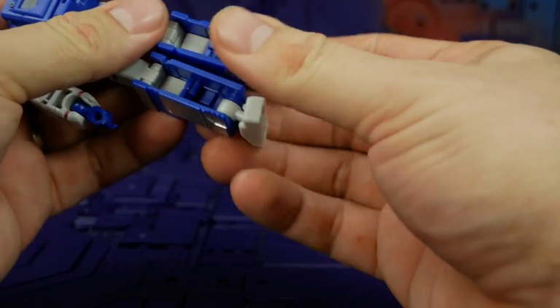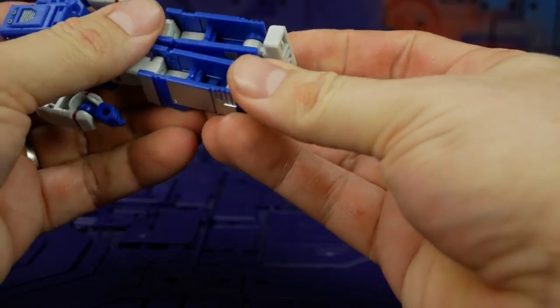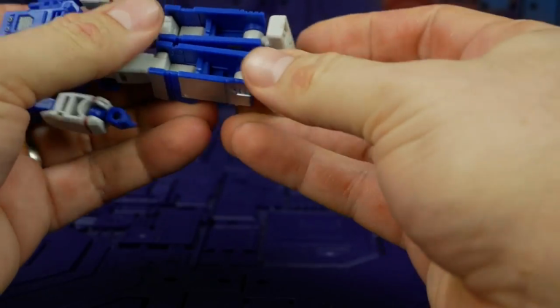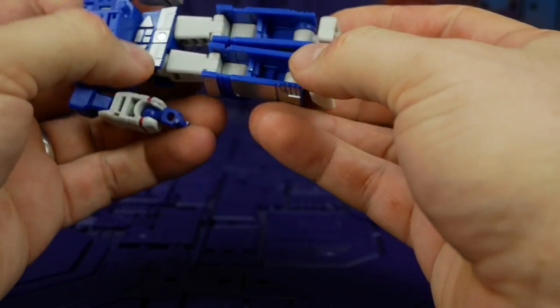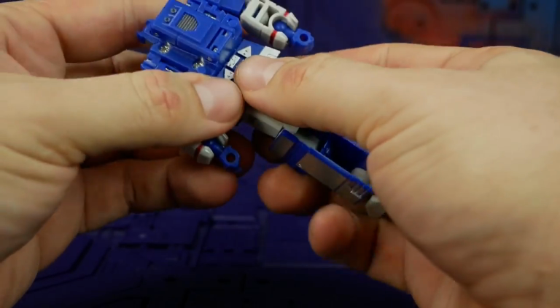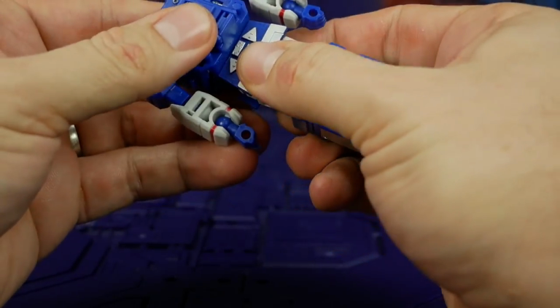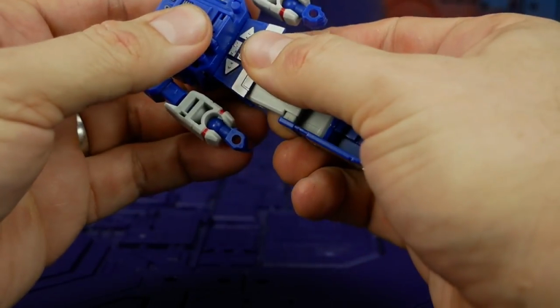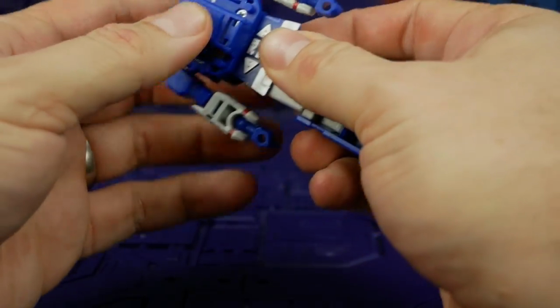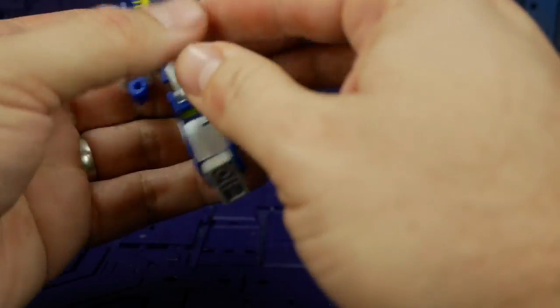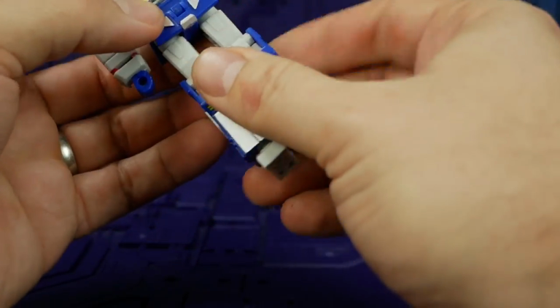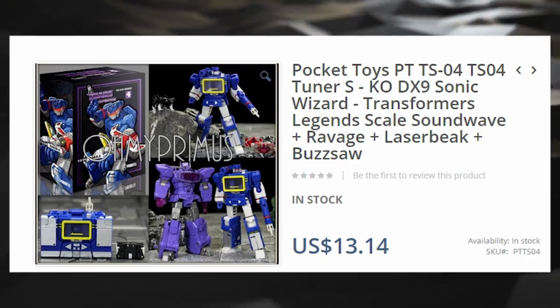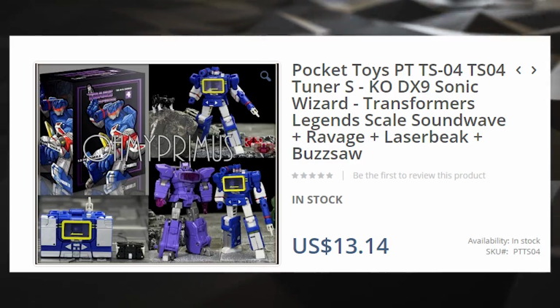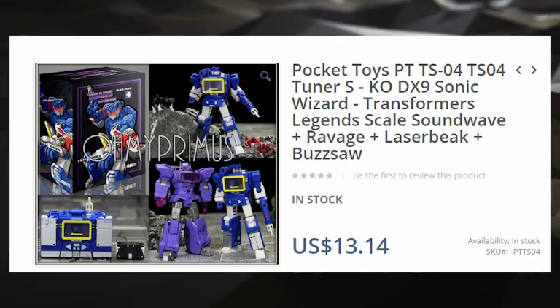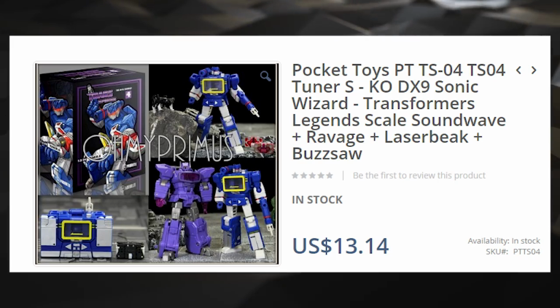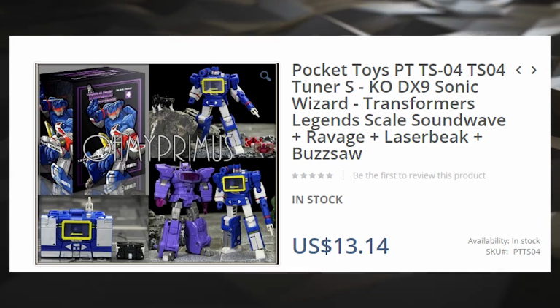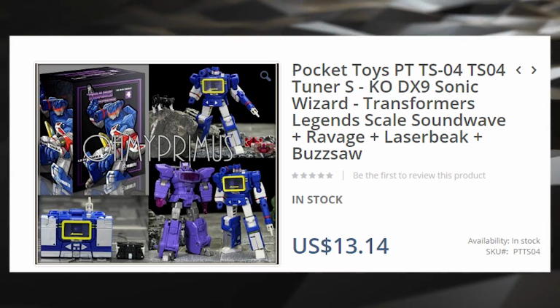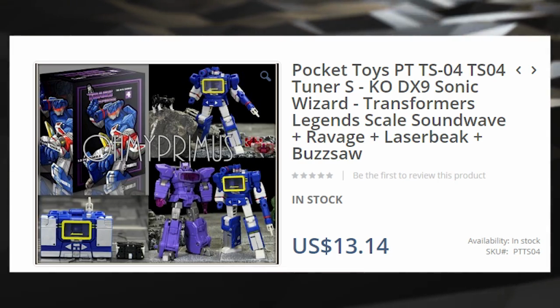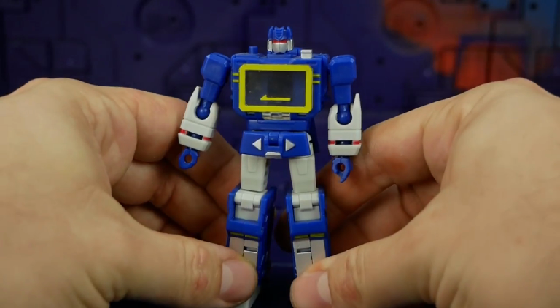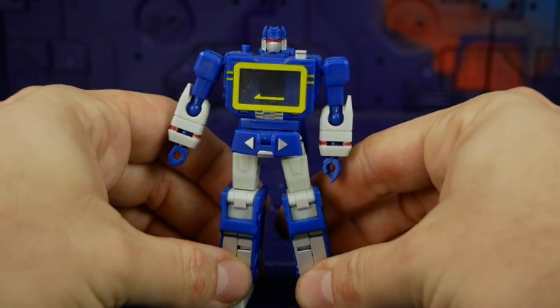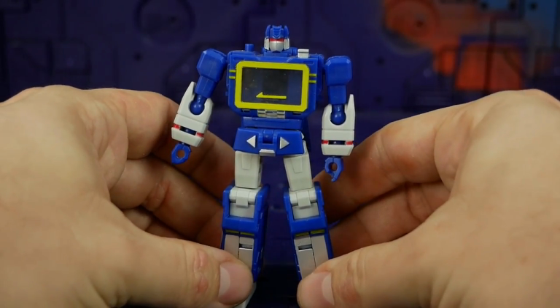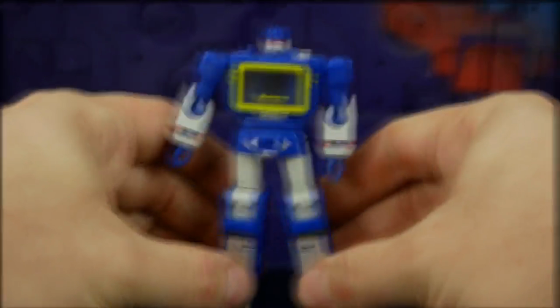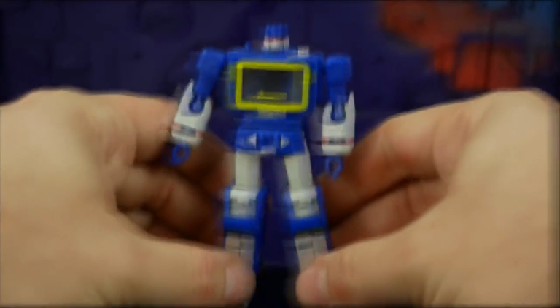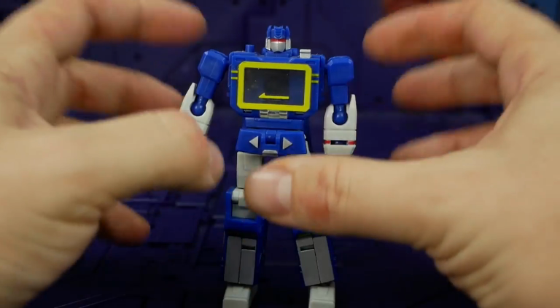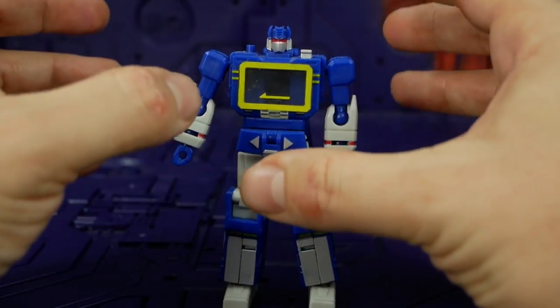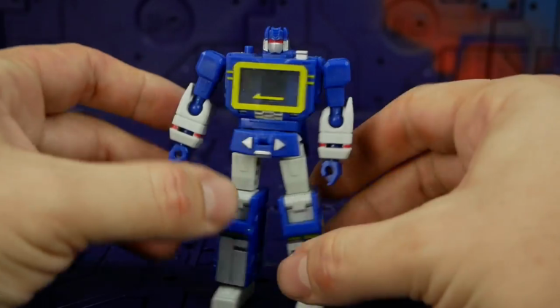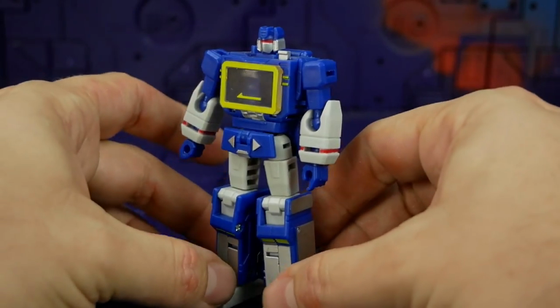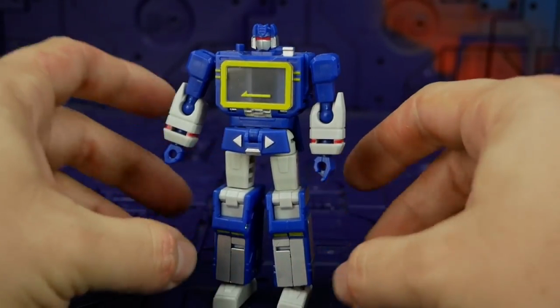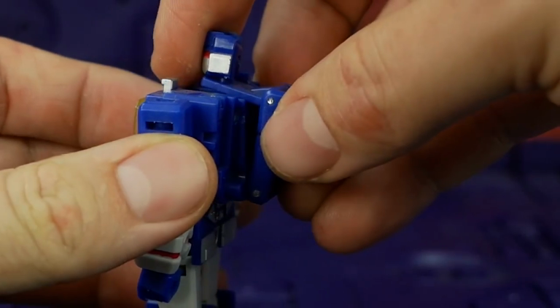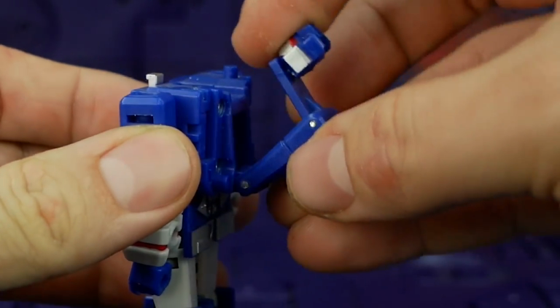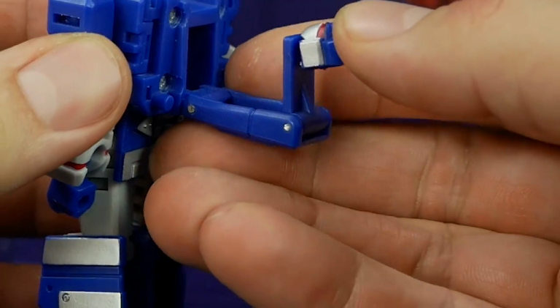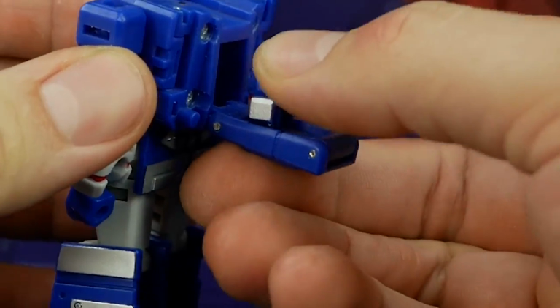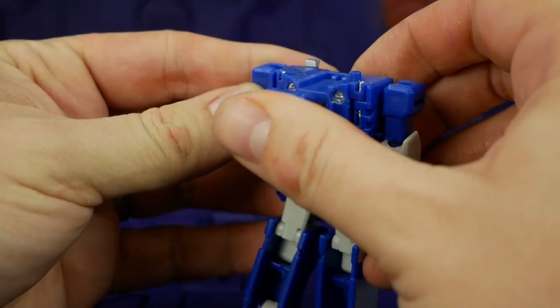So far I'm pretty impressed, especially for the price — I'm going to have to look up what it costs. $13.14 USD. Anyway, let's transform this guy up and have a good look.